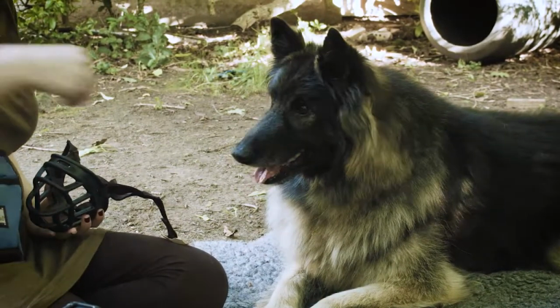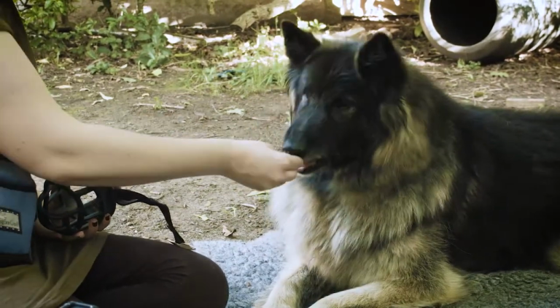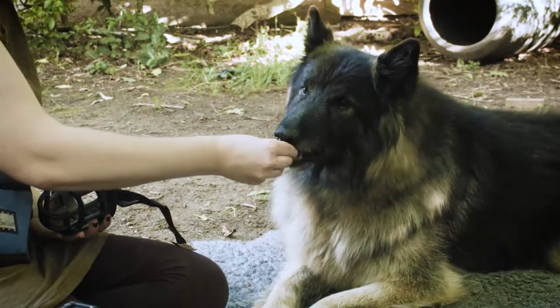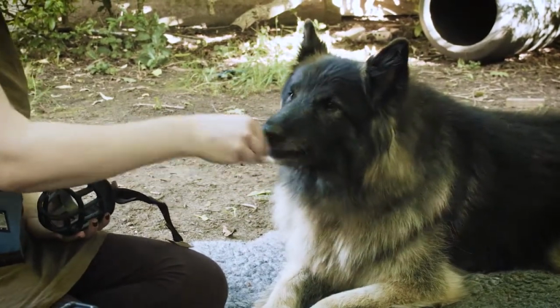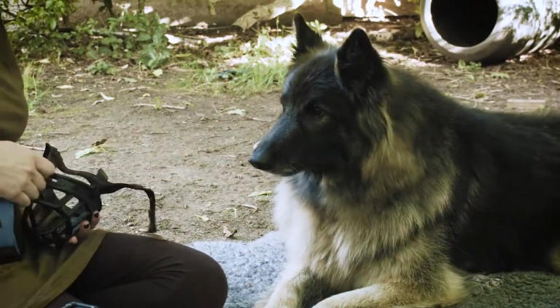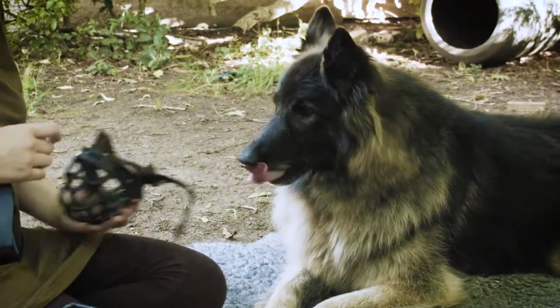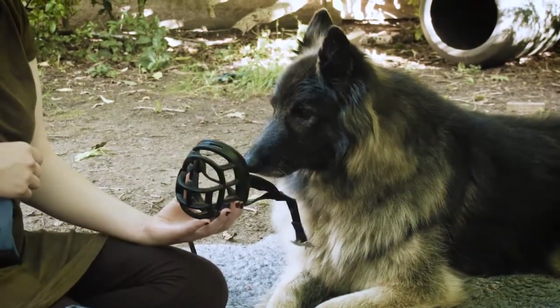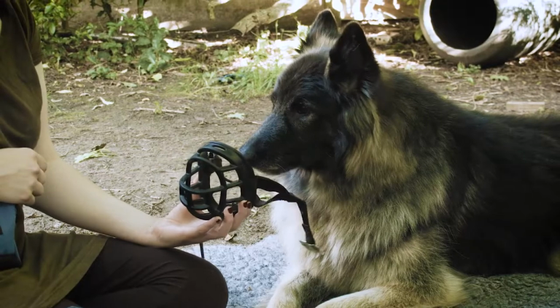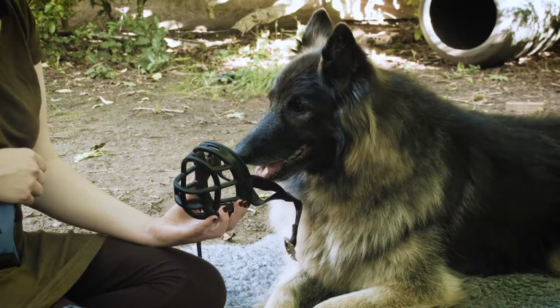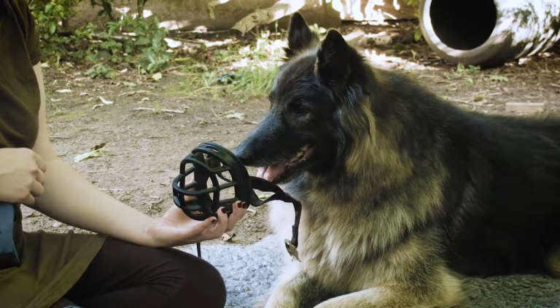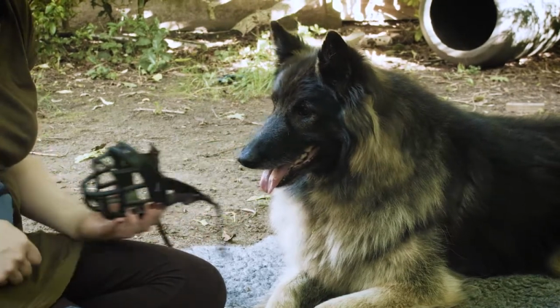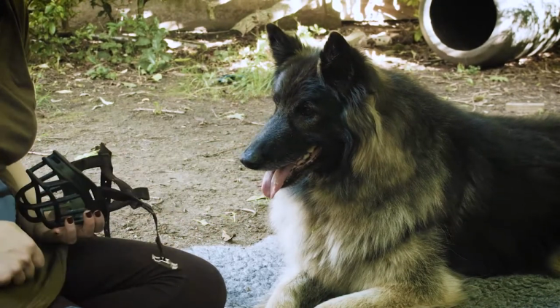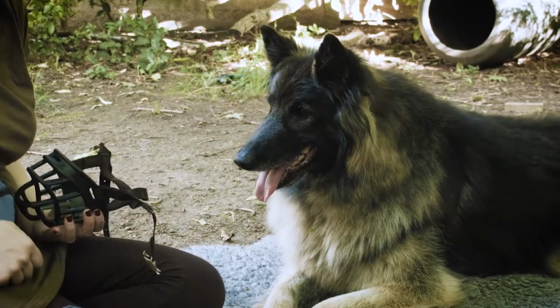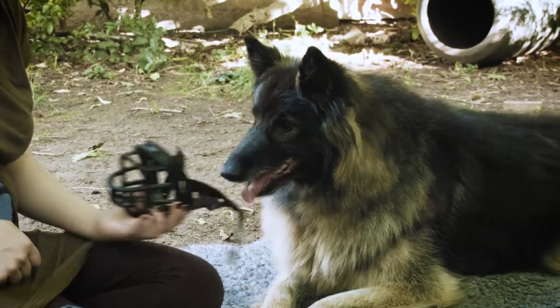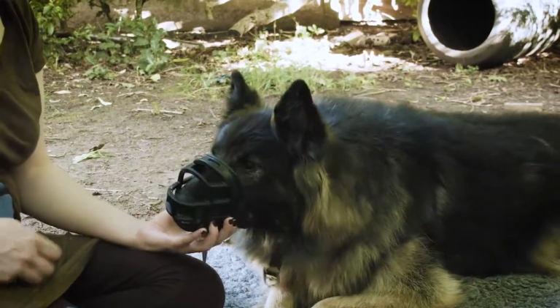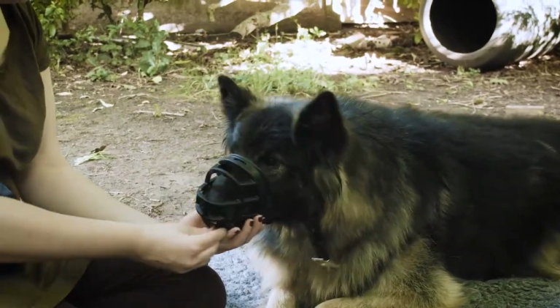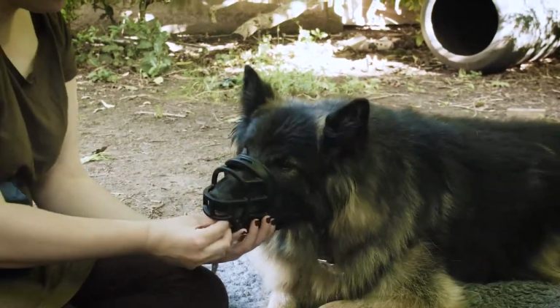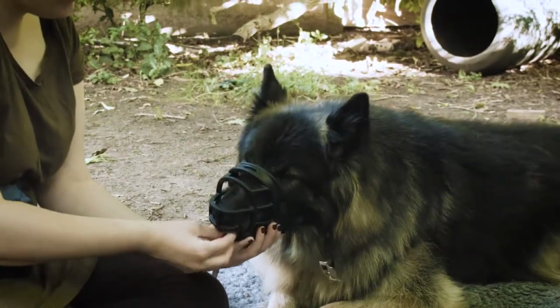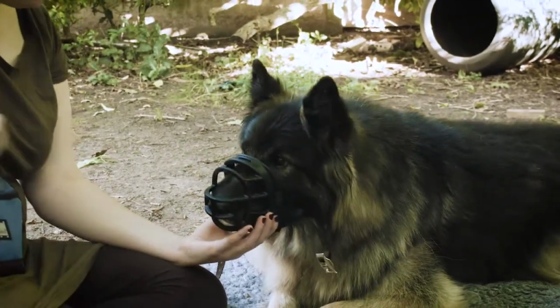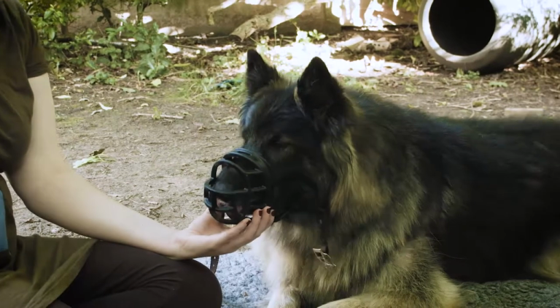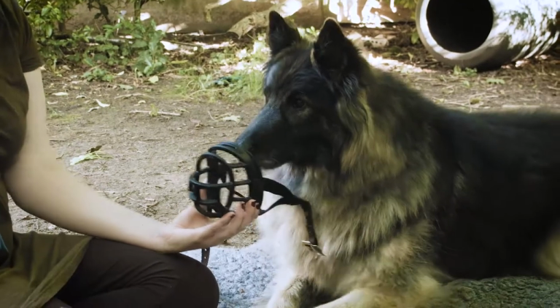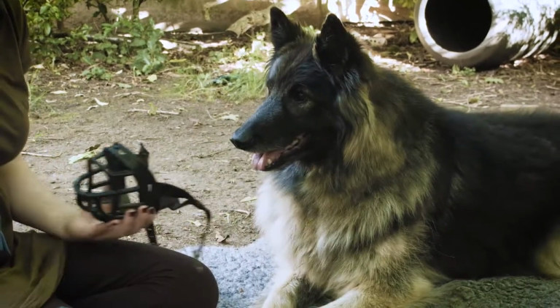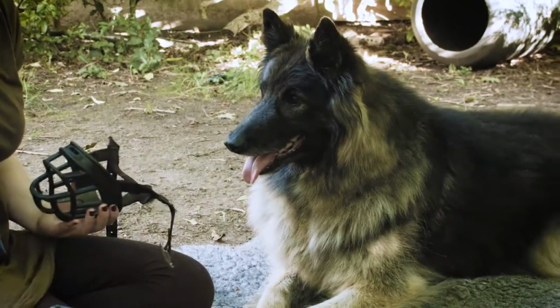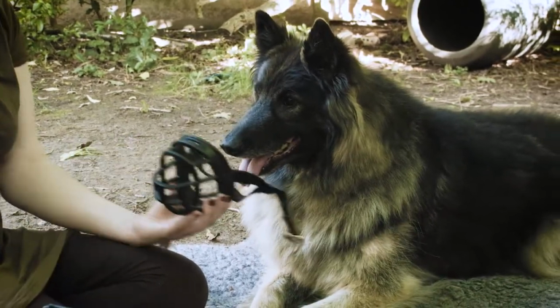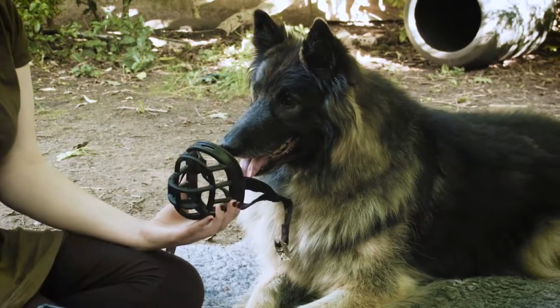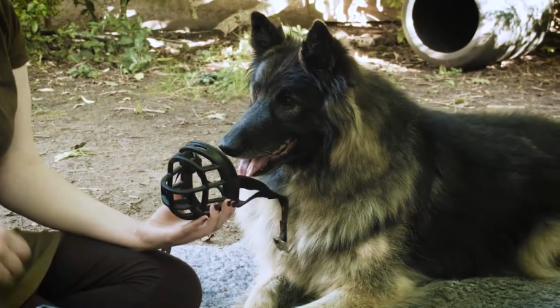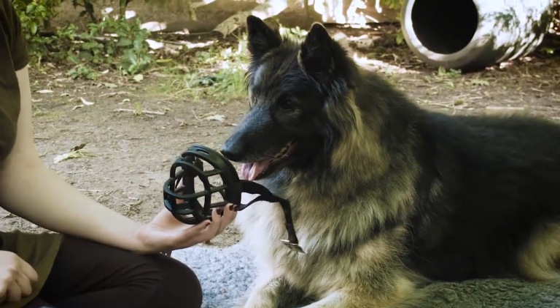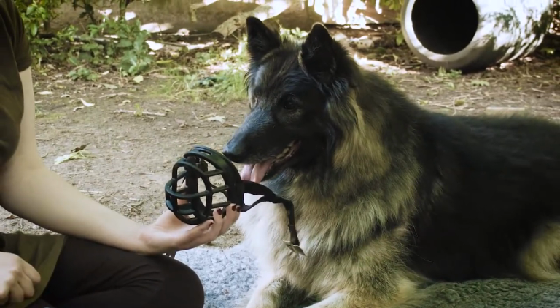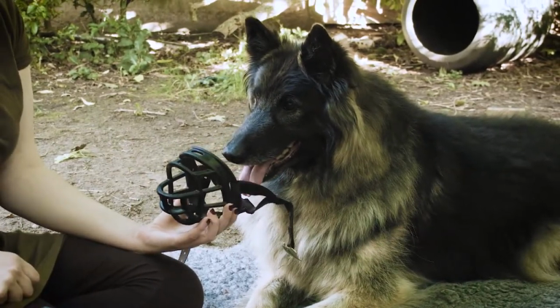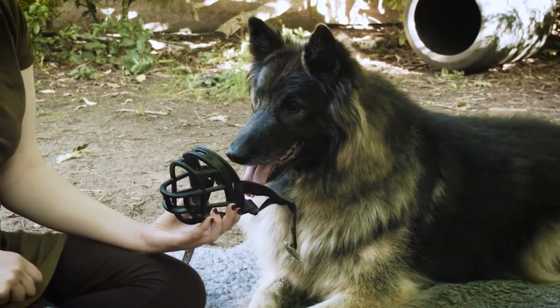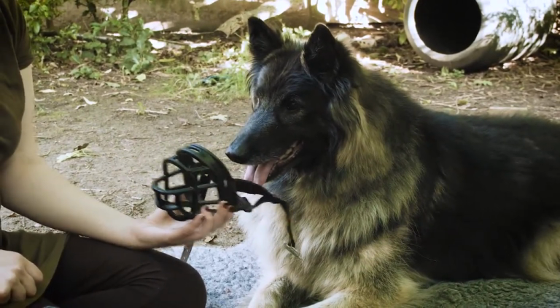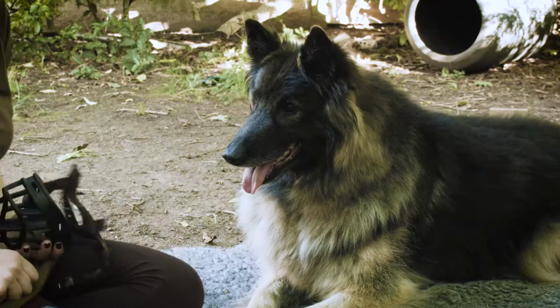Generally speaking, we're going to be using basket-style muzzles such as this. This is a Baskerville Ultra muzzle. However, this brand isn't going to be appropriate for all dogs and all issues, so pick one which suits what you need it for, and ask for help if you aren't sure.